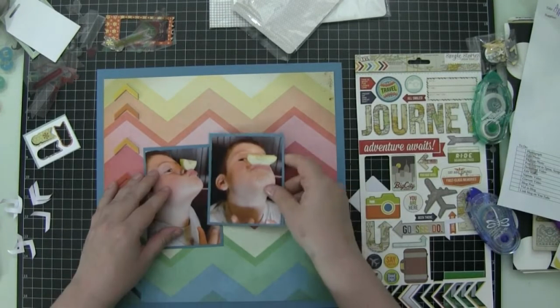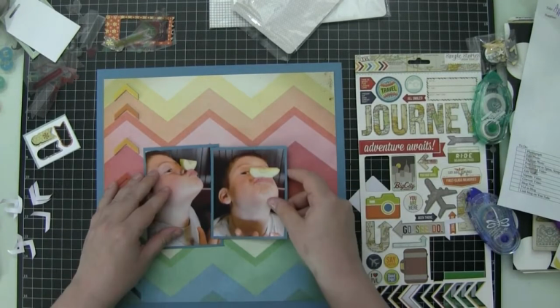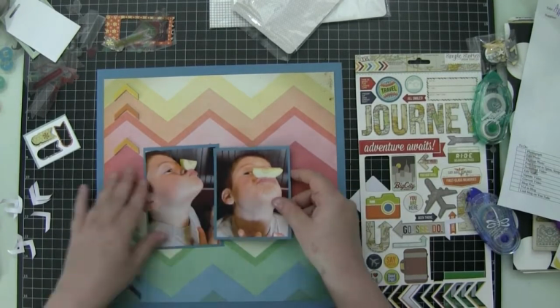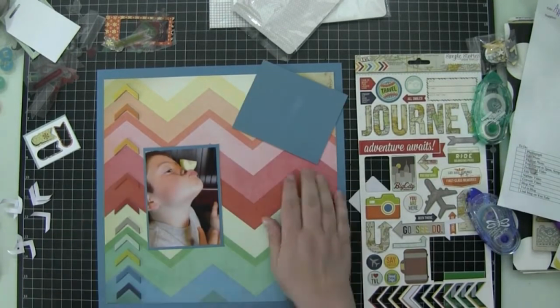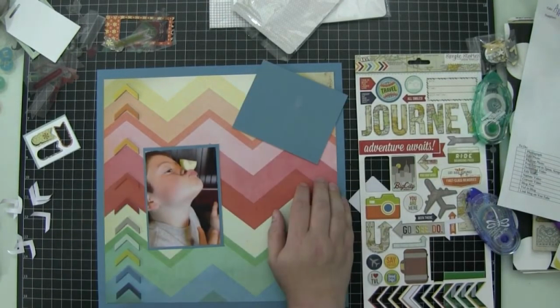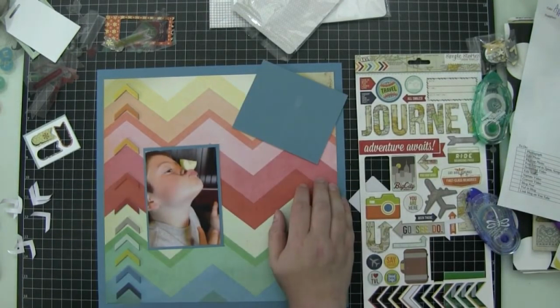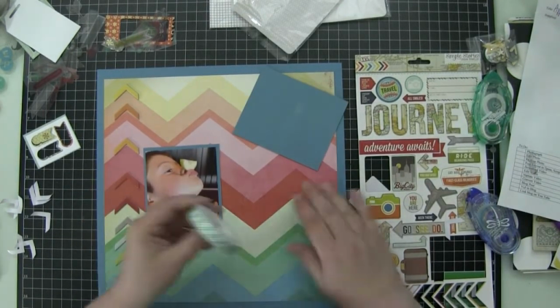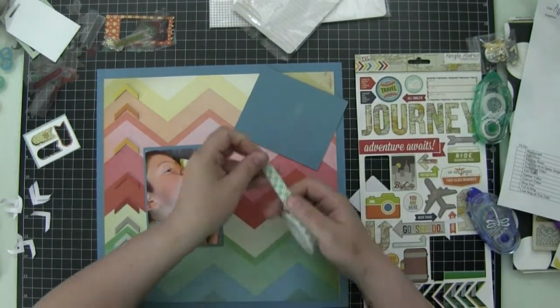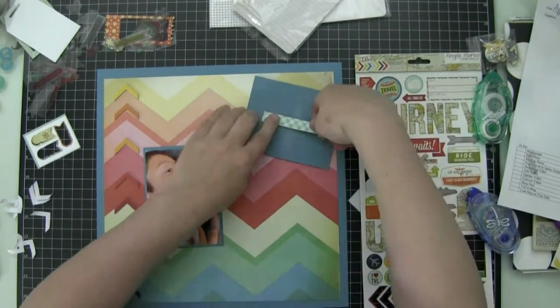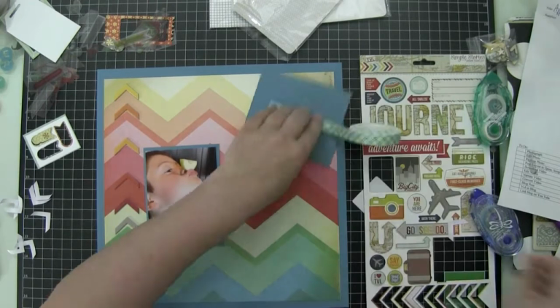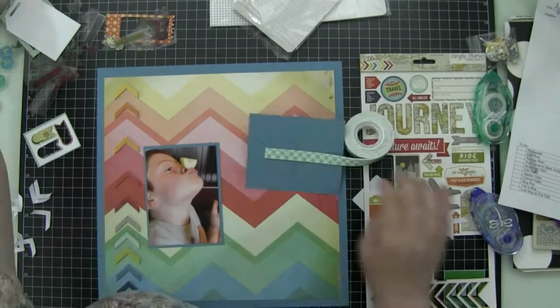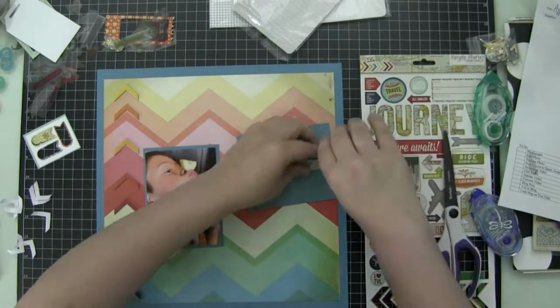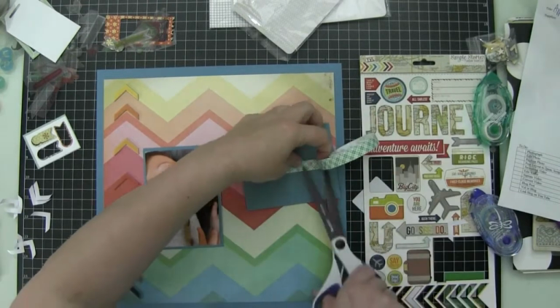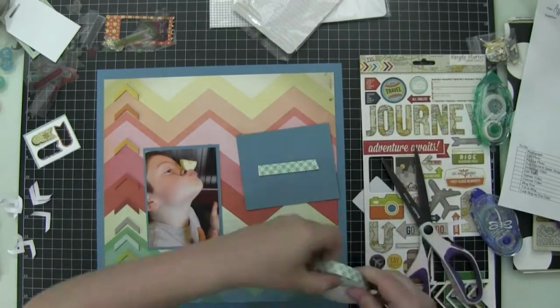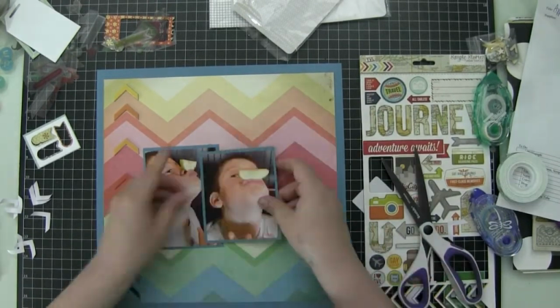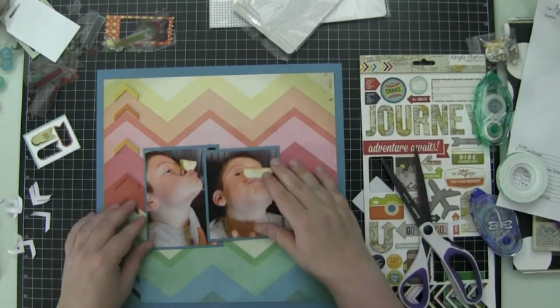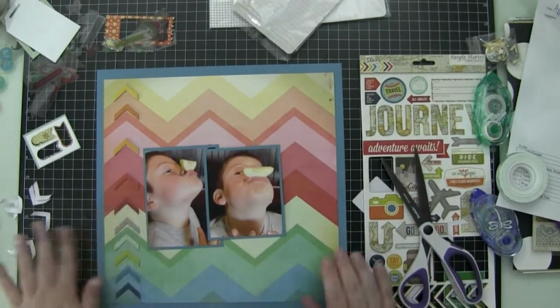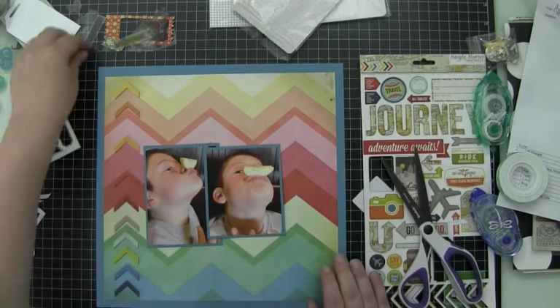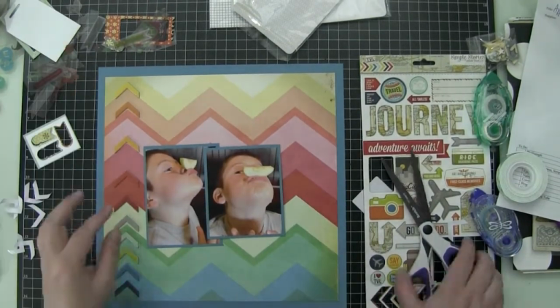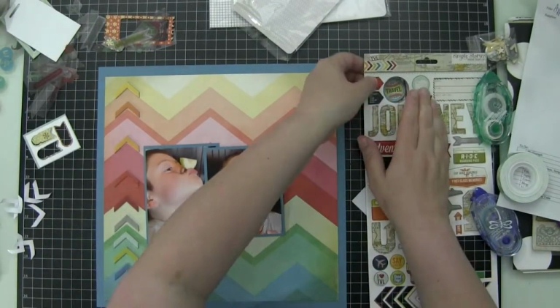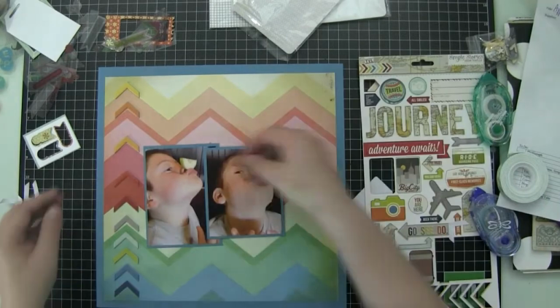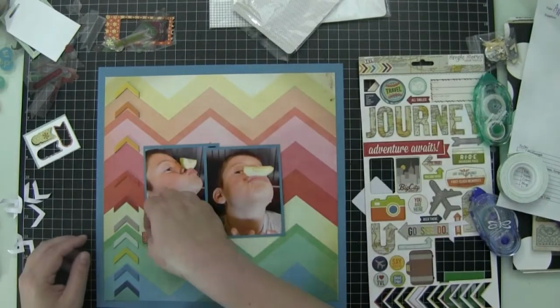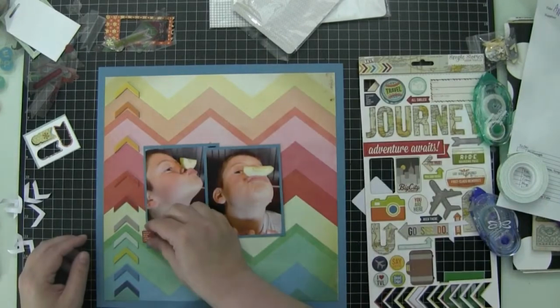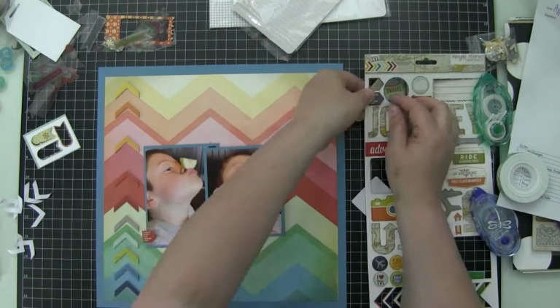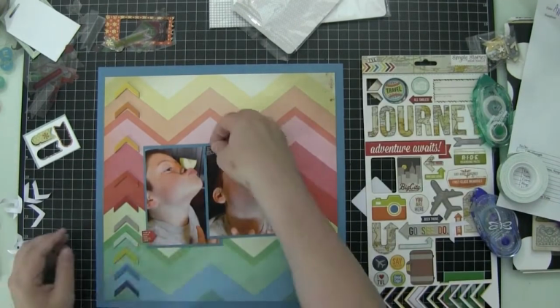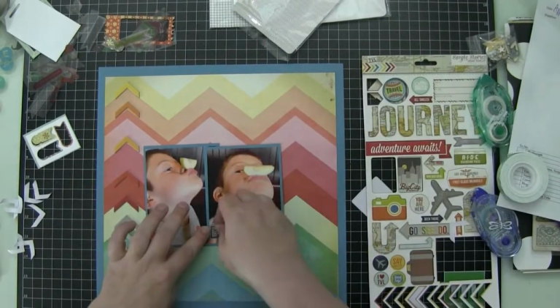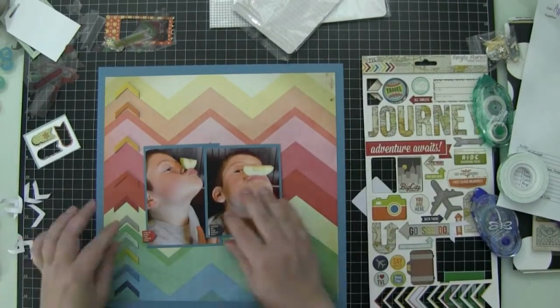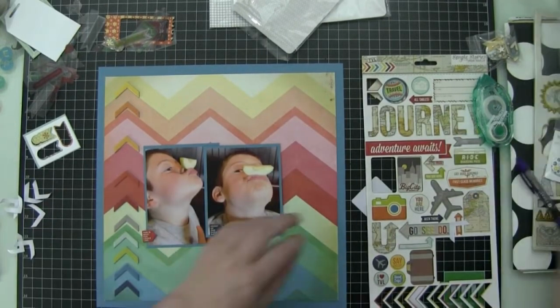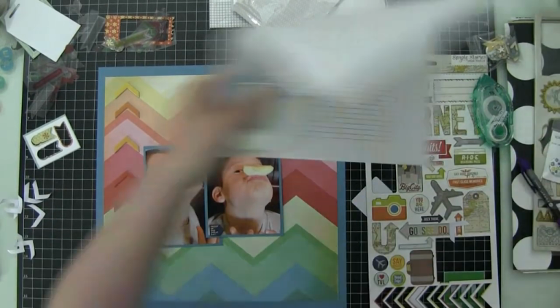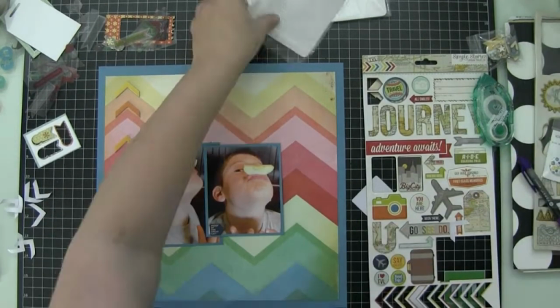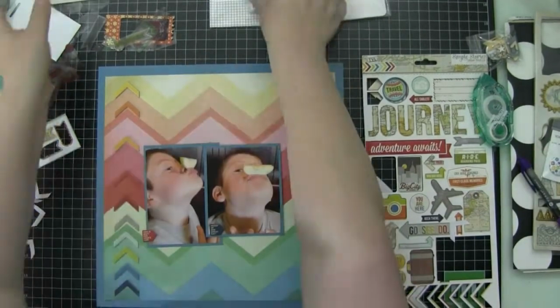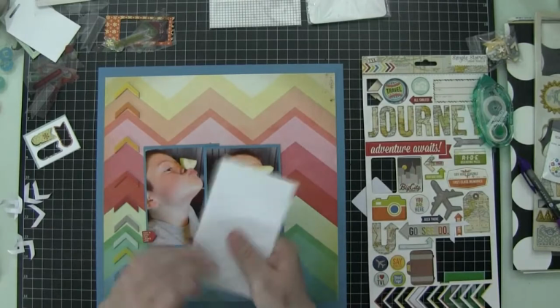Now I'm going to adhere my photos. I'm going to adhere the first one down, and then put the second one up on some foam adhesive, and I'm only going to put the foam in the center, because I know I want to tuck some things behind it. I'm getting a little smarter as I do my layering, understanding that I need to leave room.